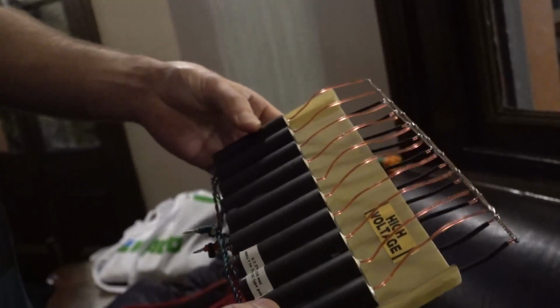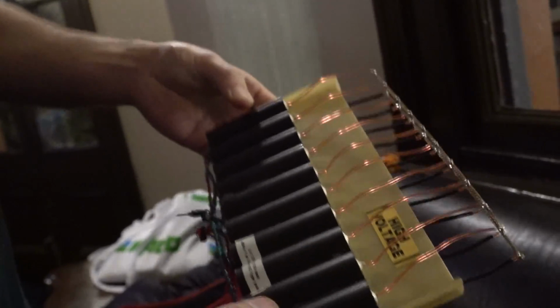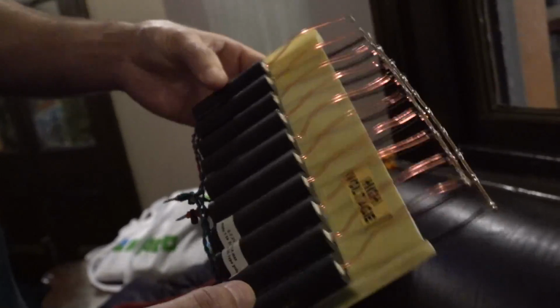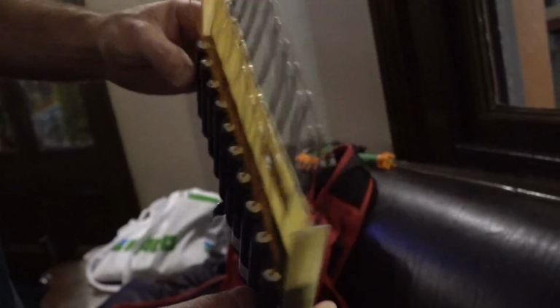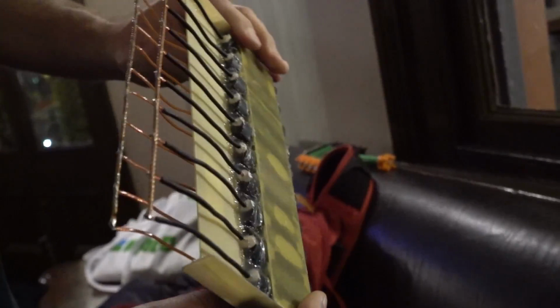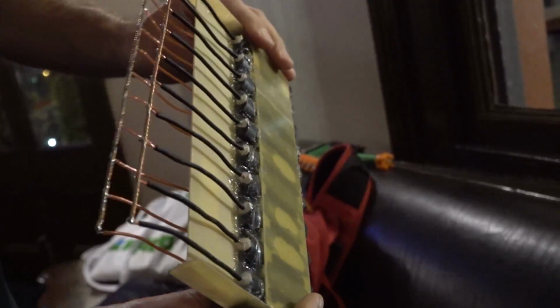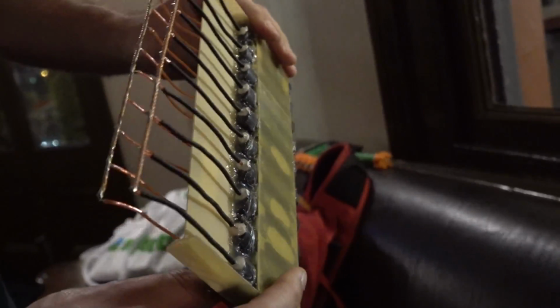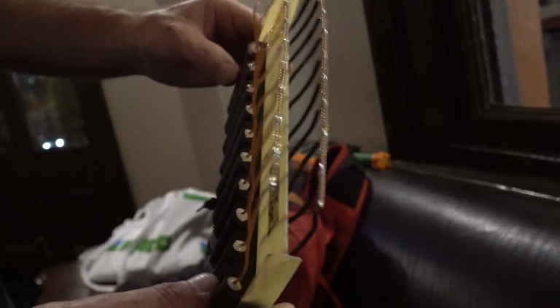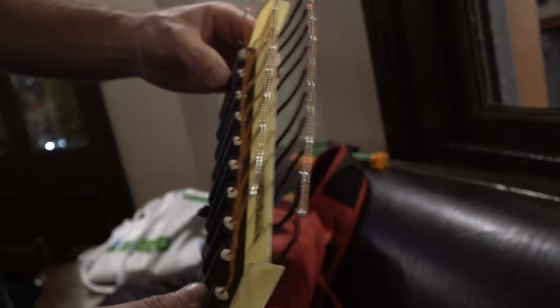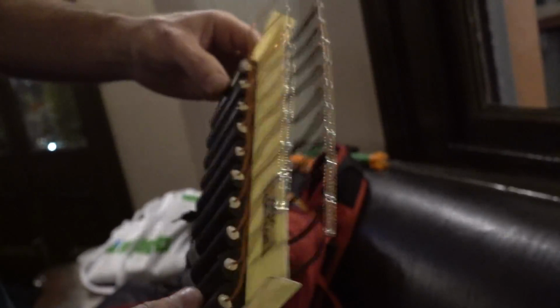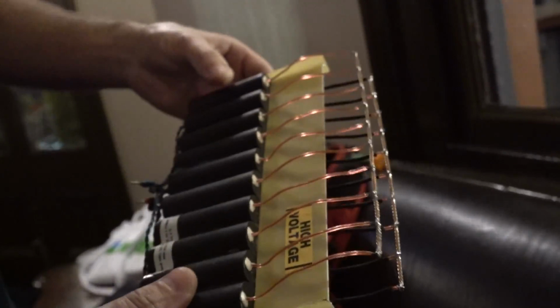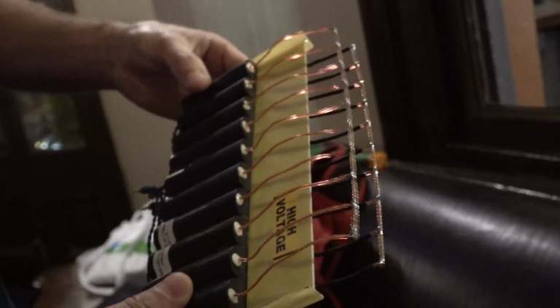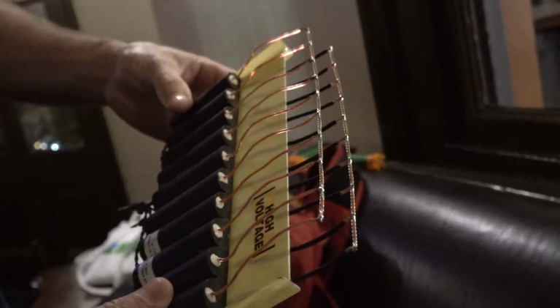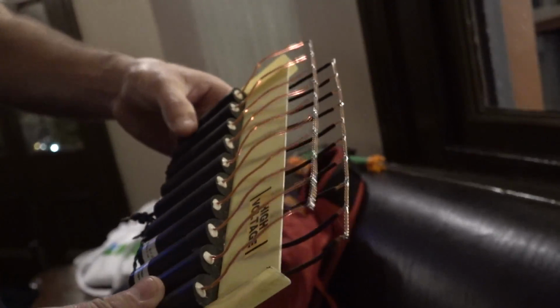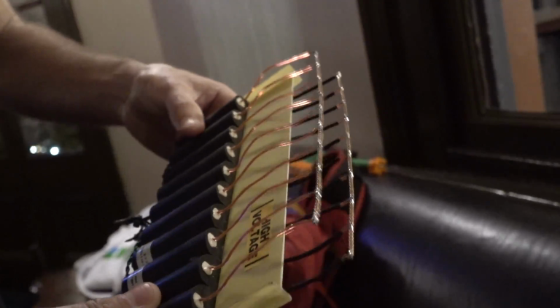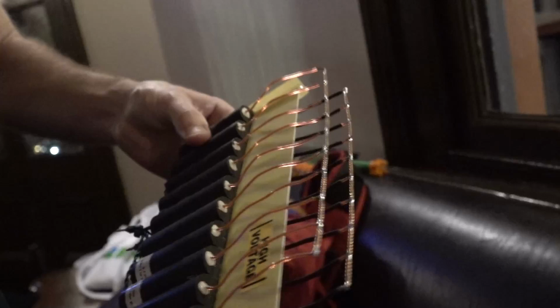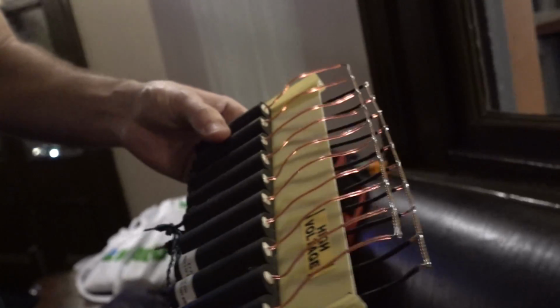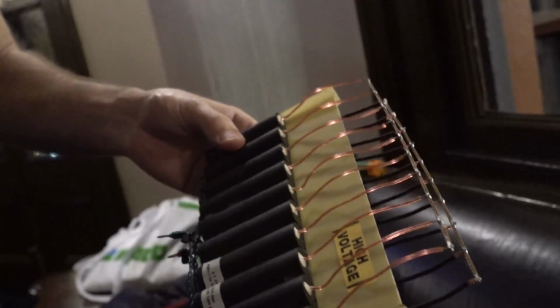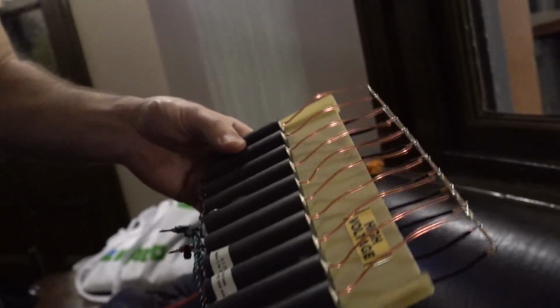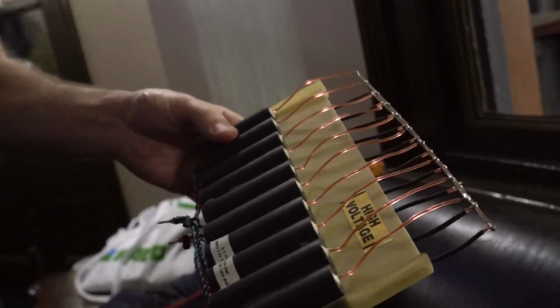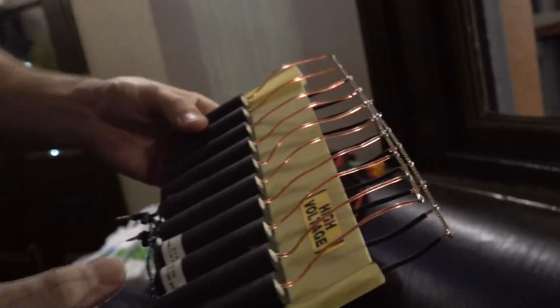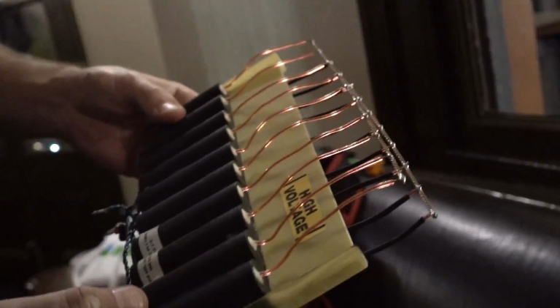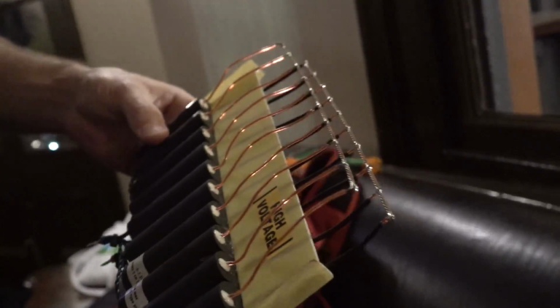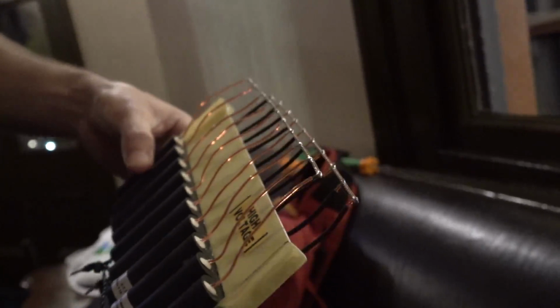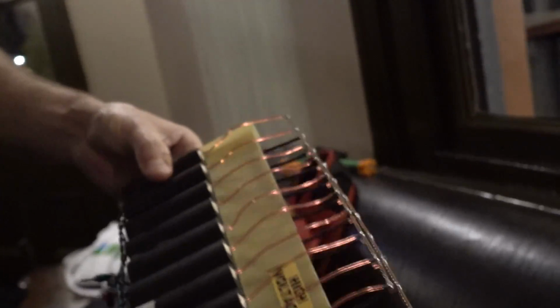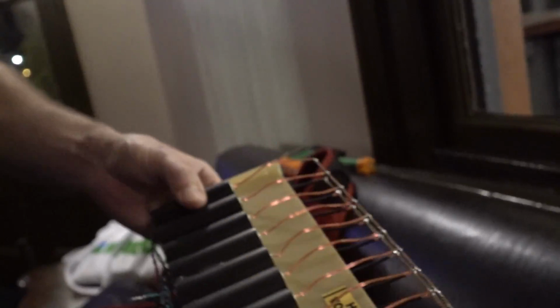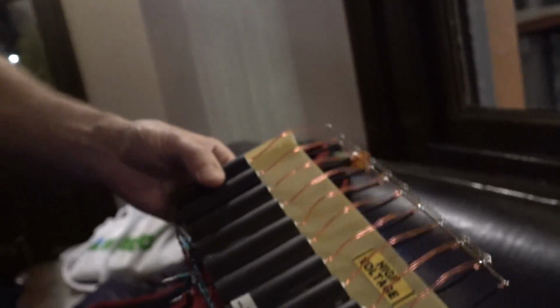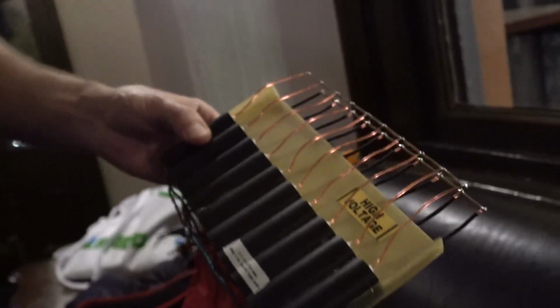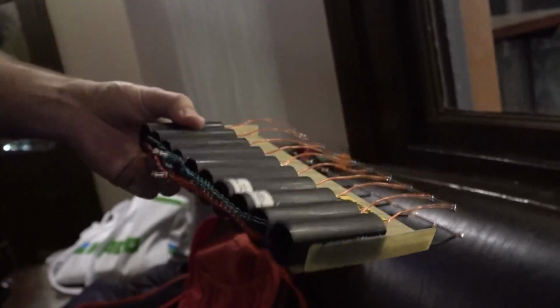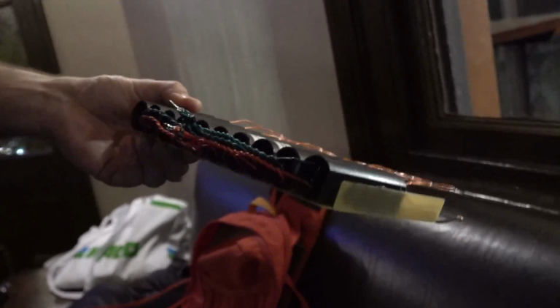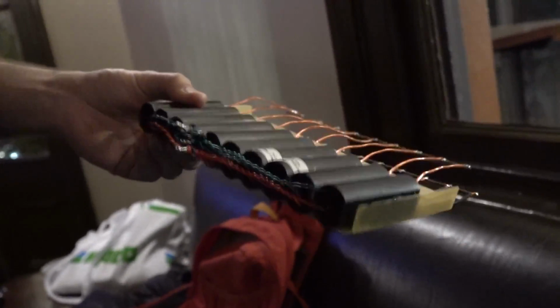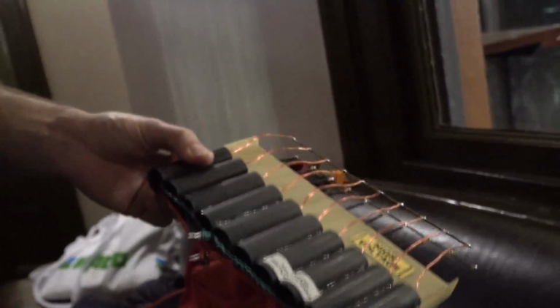I put this thing together months ago but I want someone with me when I do experiments in case something goes wrong.